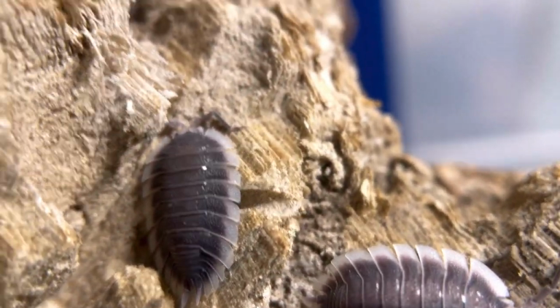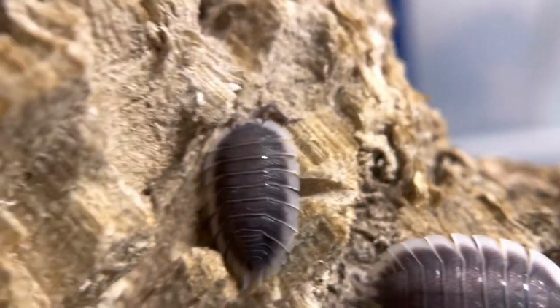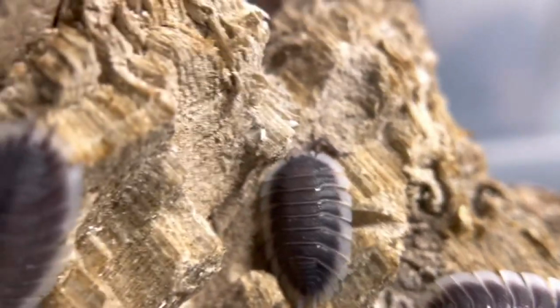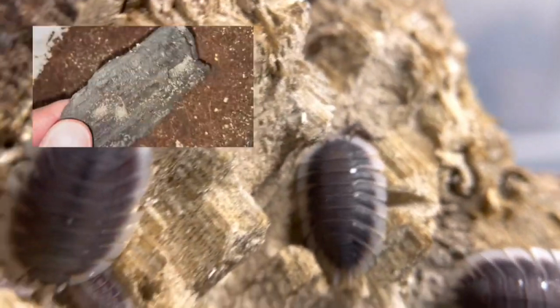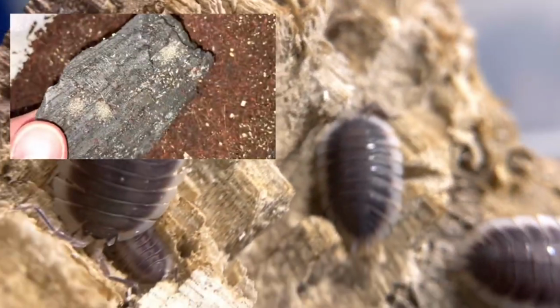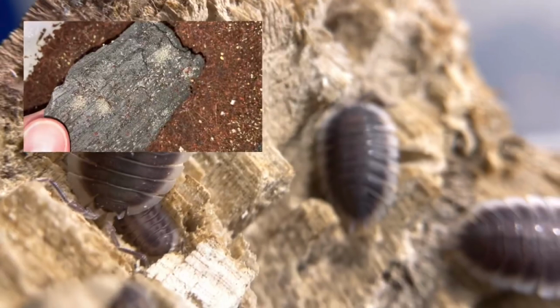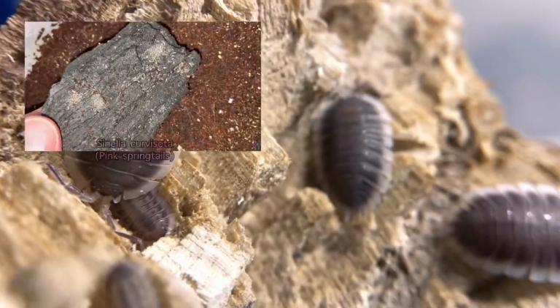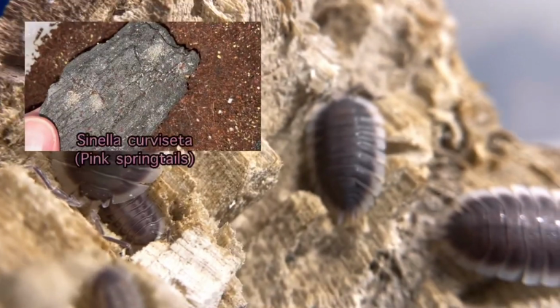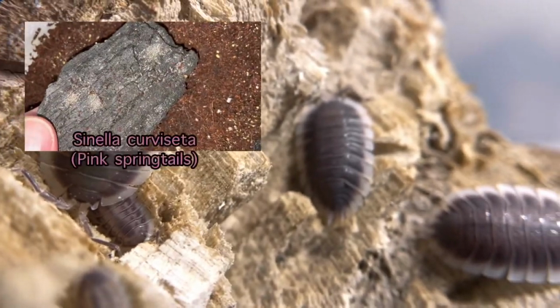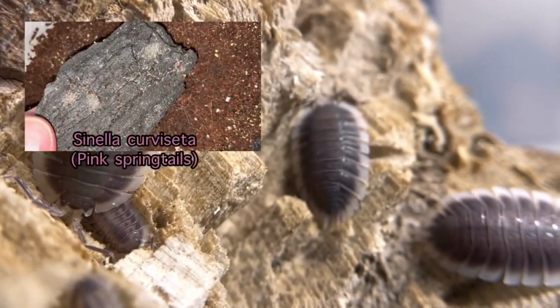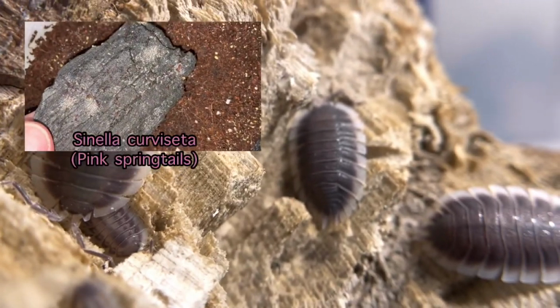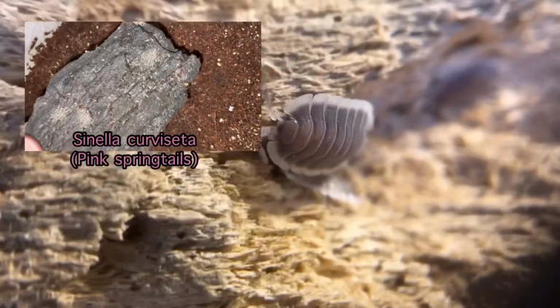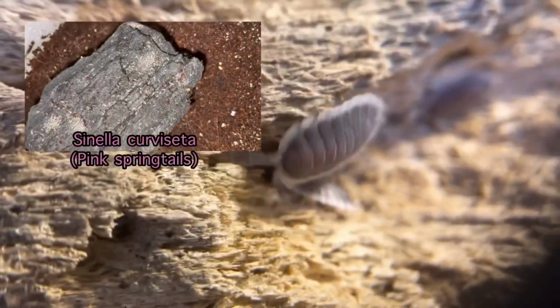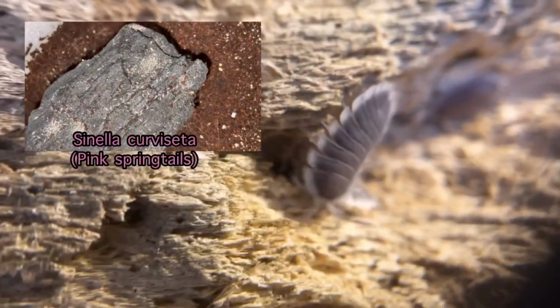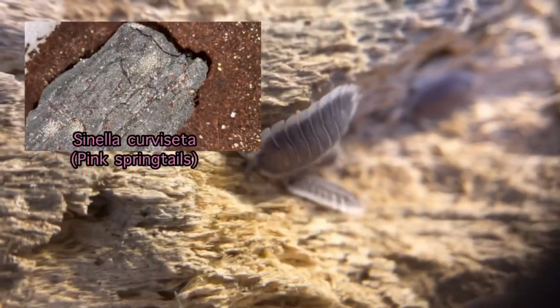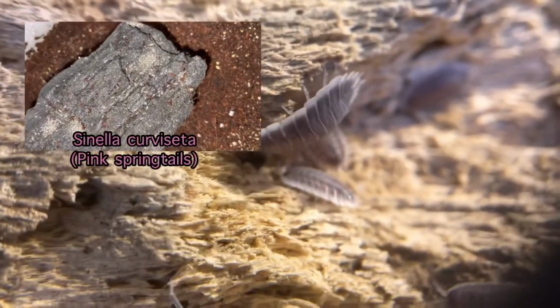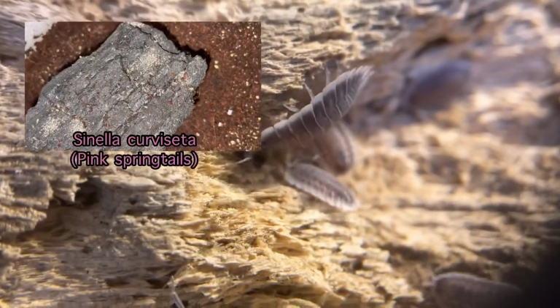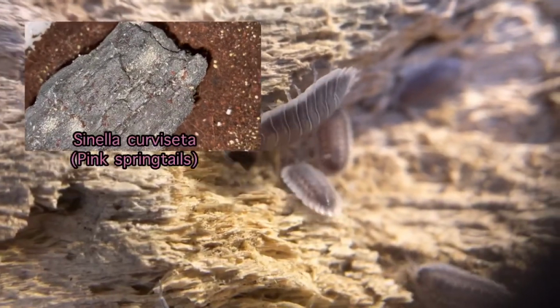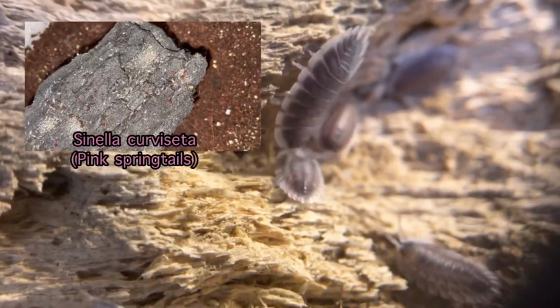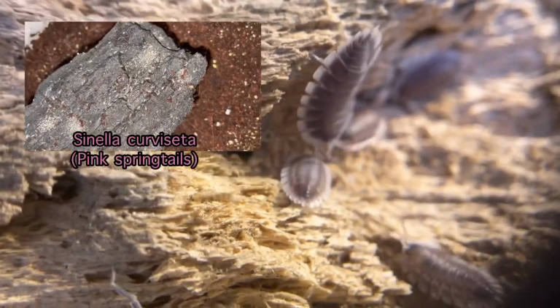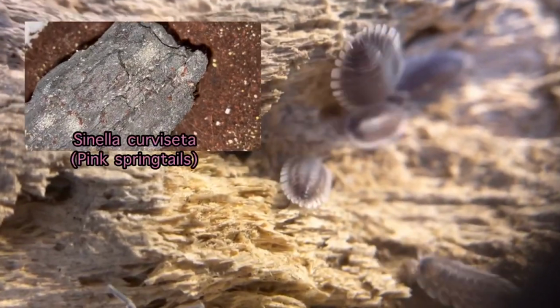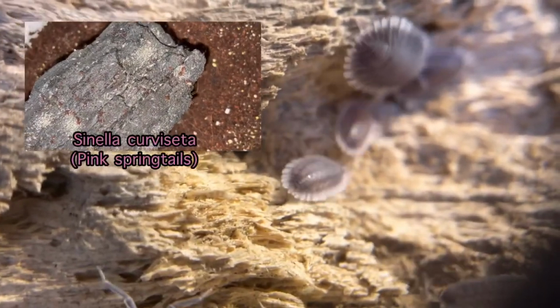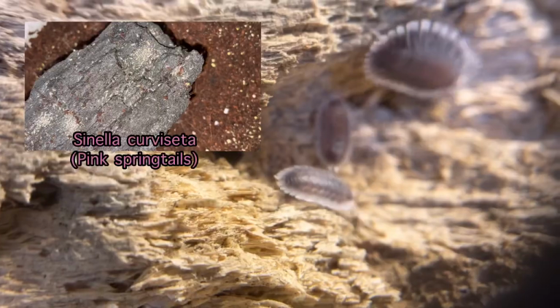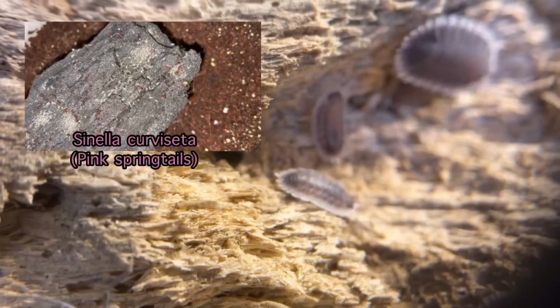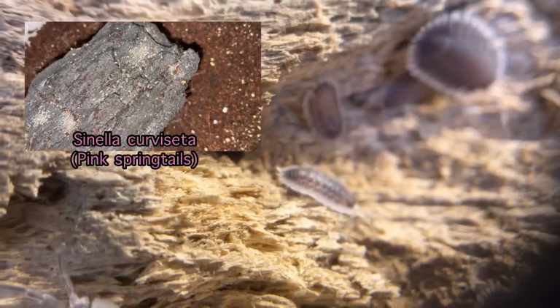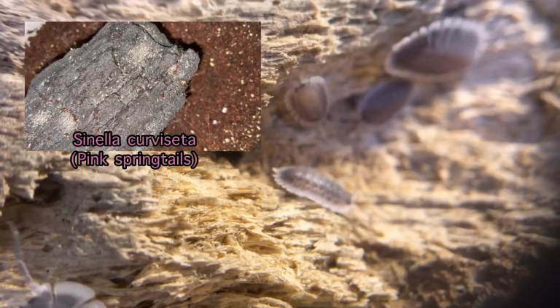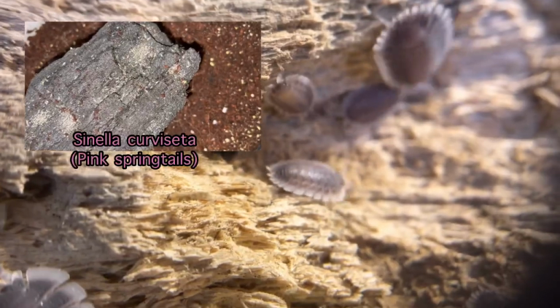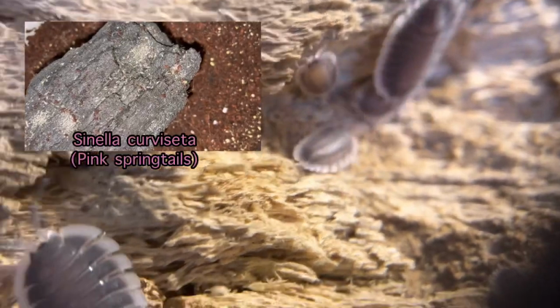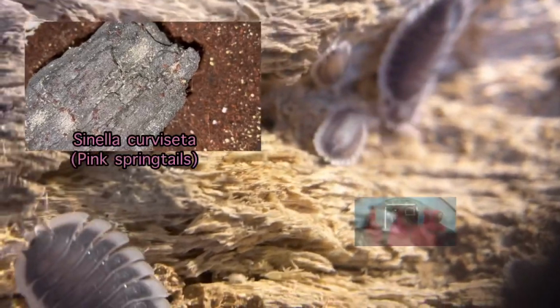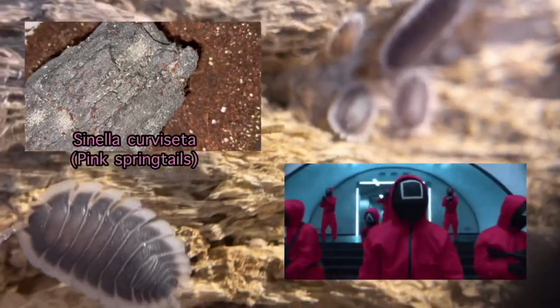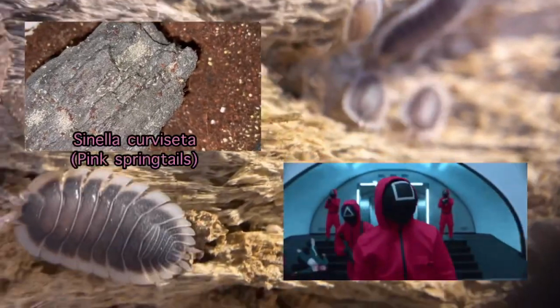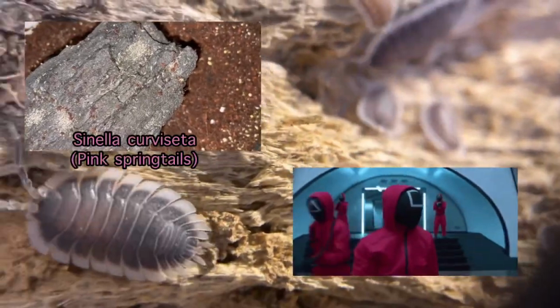One important thing you should not forget is springtails. They are the cleanup crew — they eat mold in the enclosure and keep it clean.